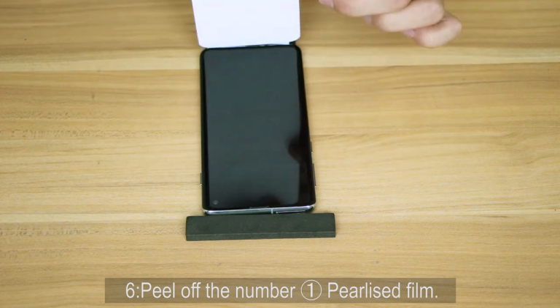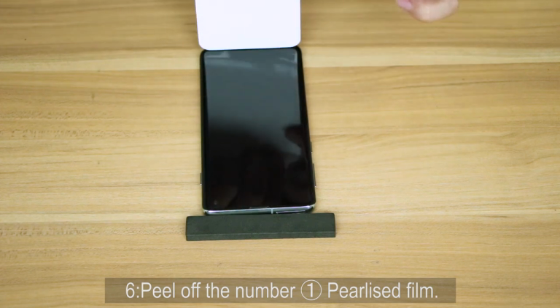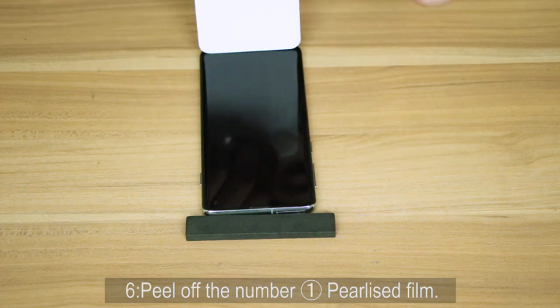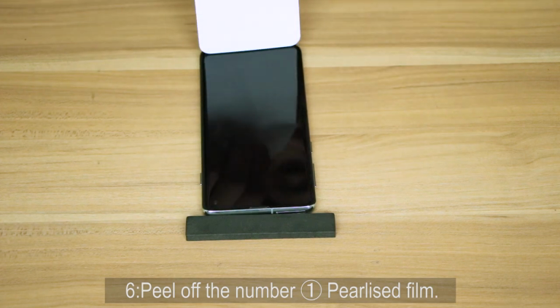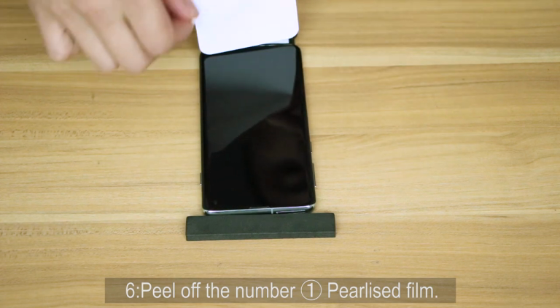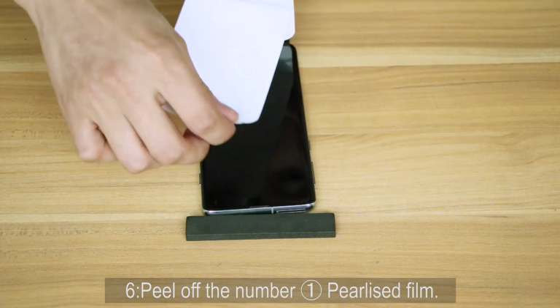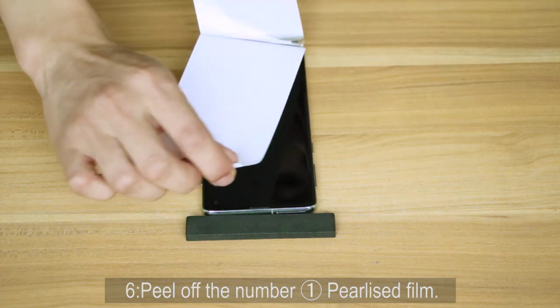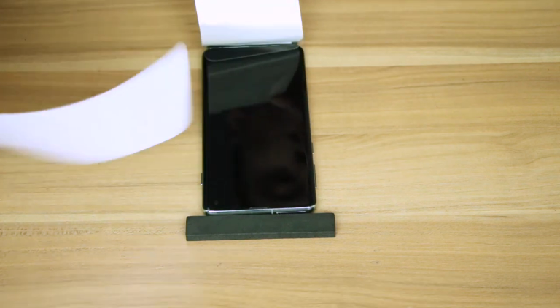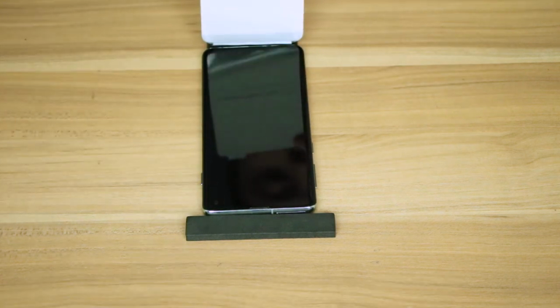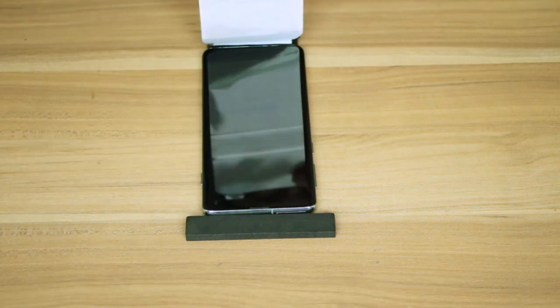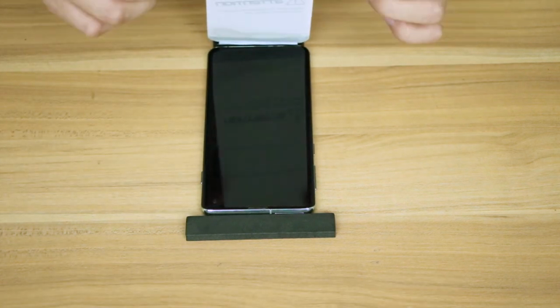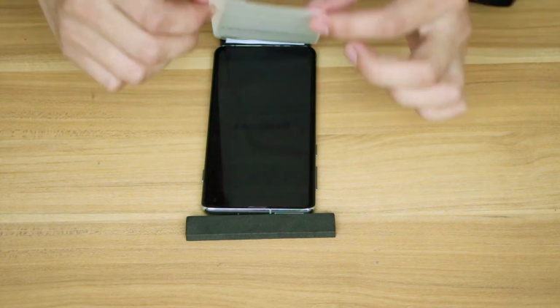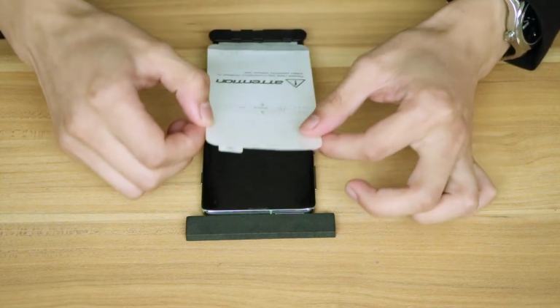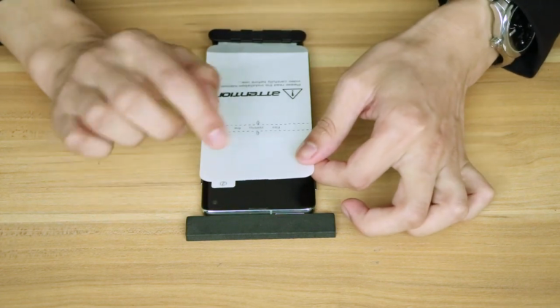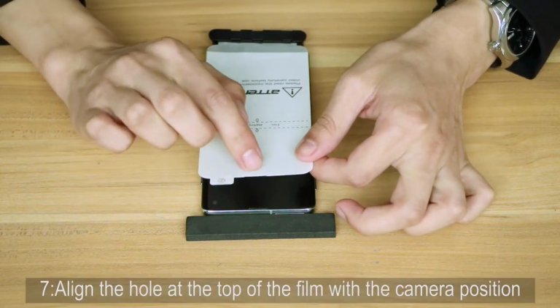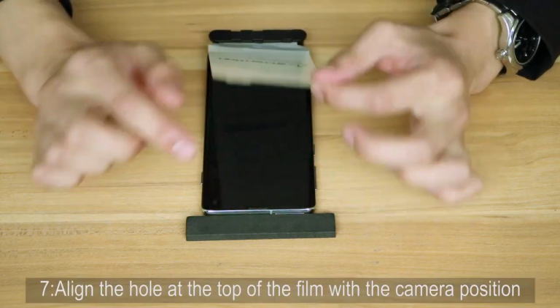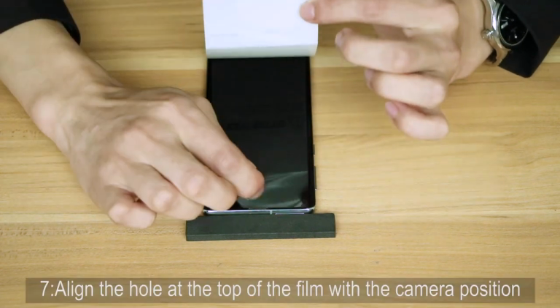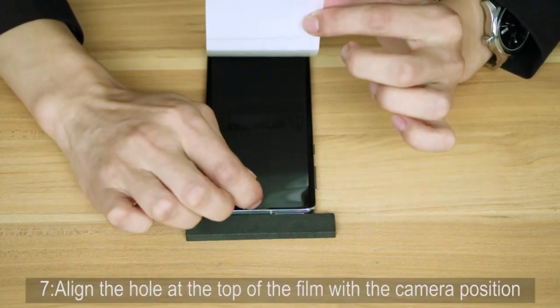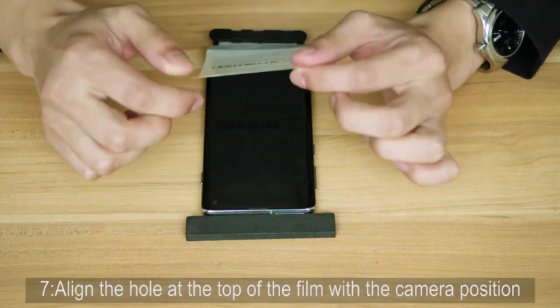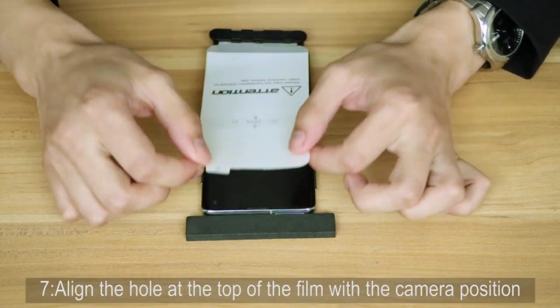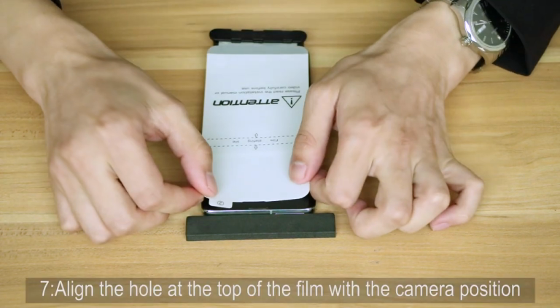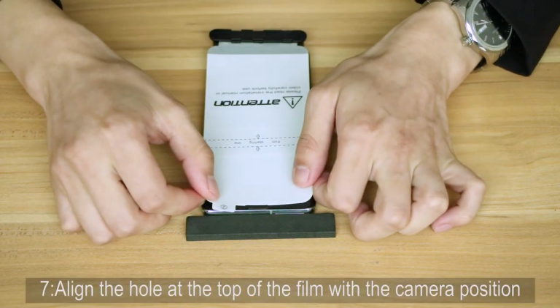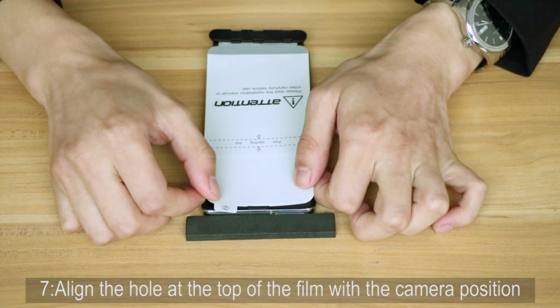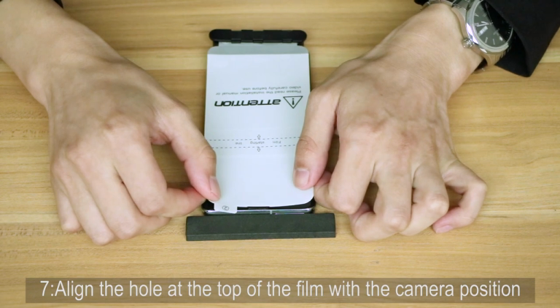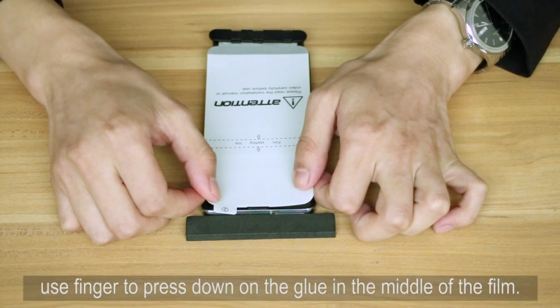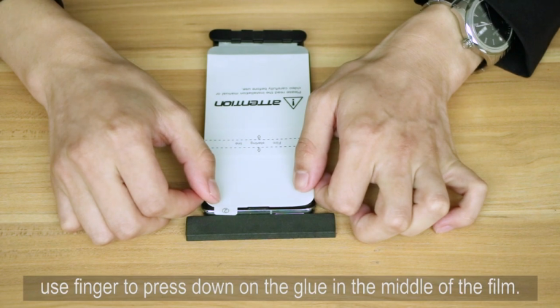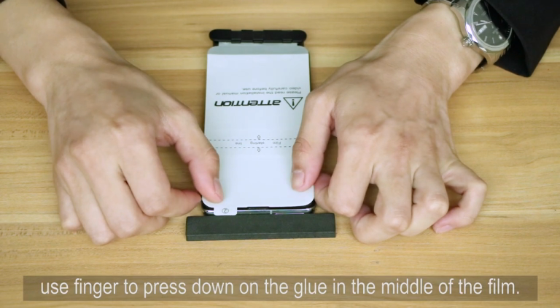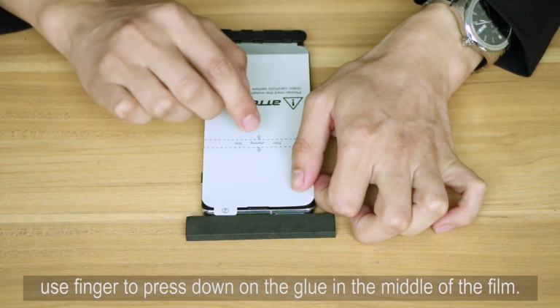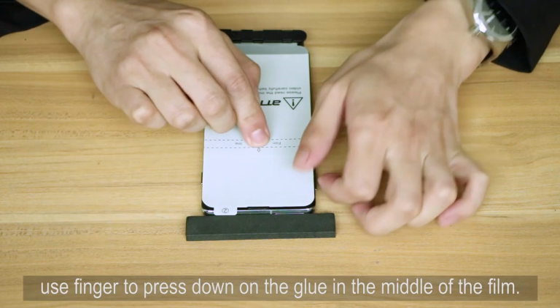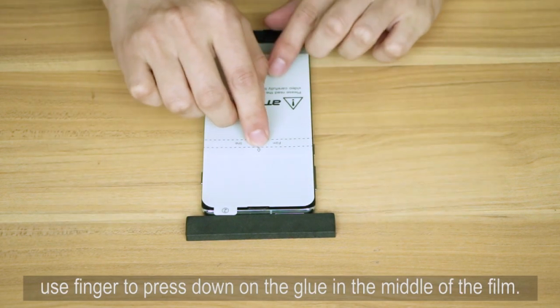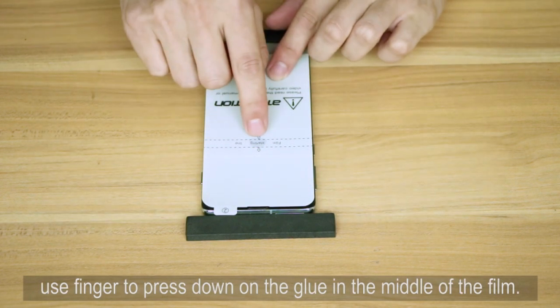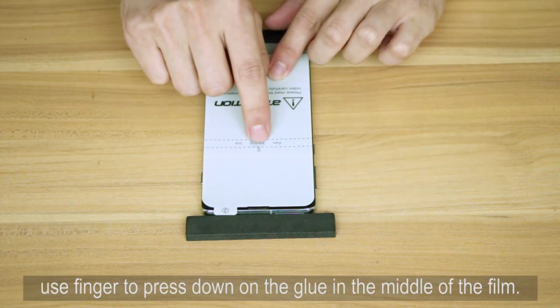Step 6: Peel off the number 1 film. Step 7: Align the hole at the top of the film with the camera position, then use a finger to press down on the glue in the middle of the film.